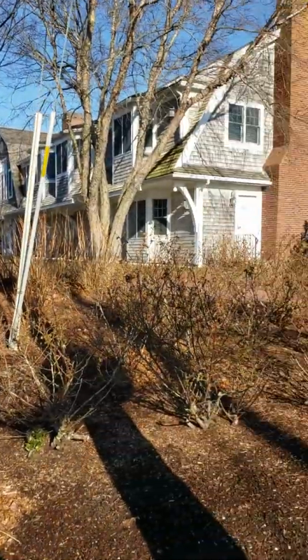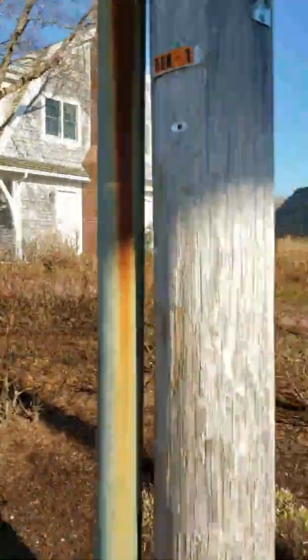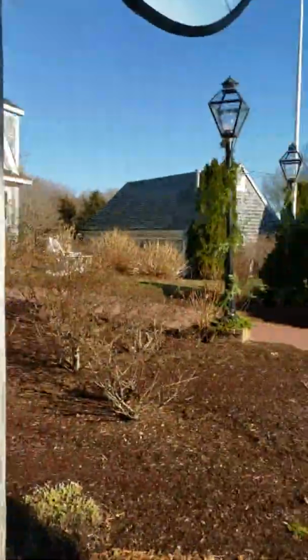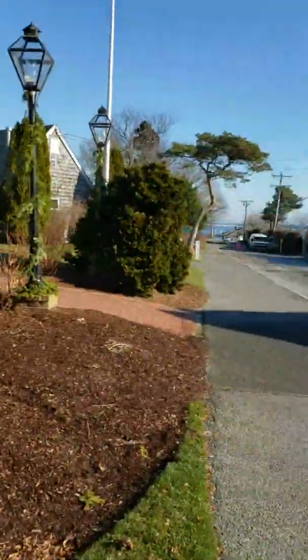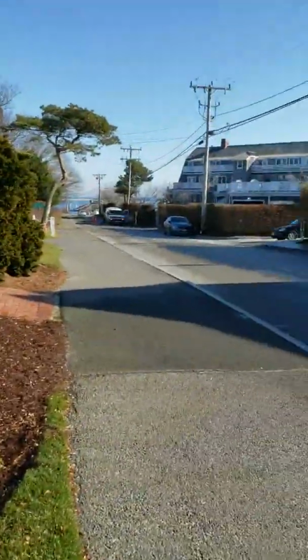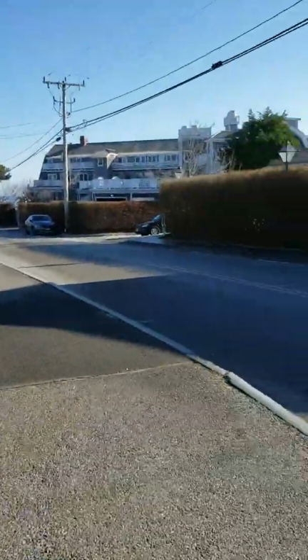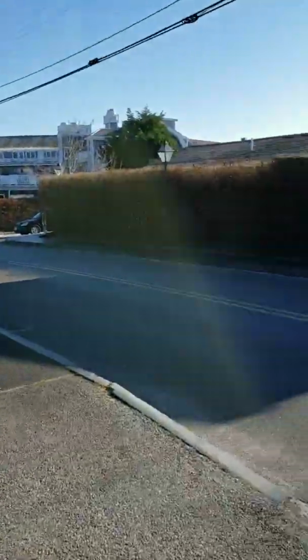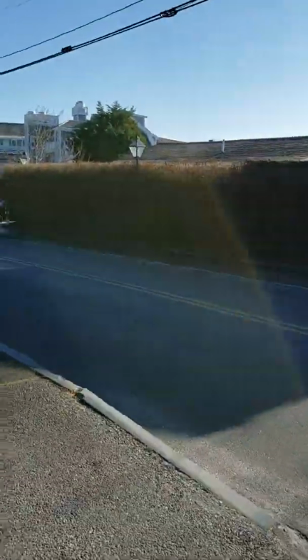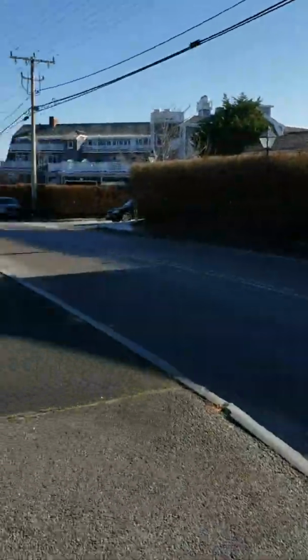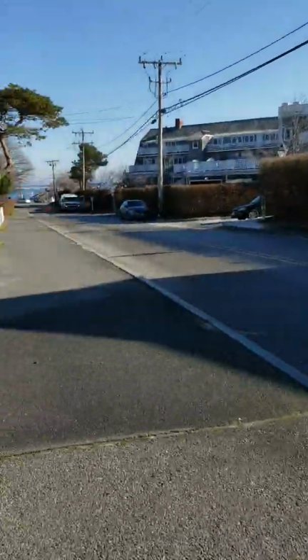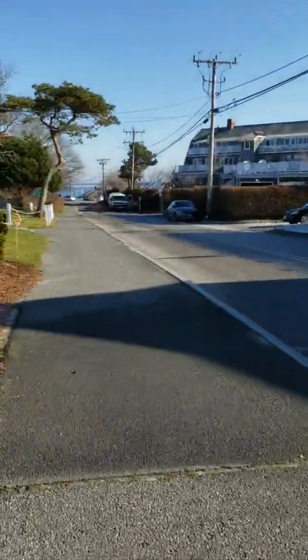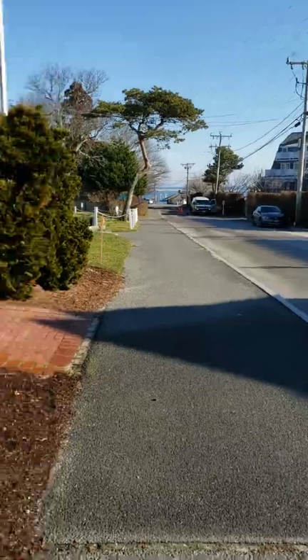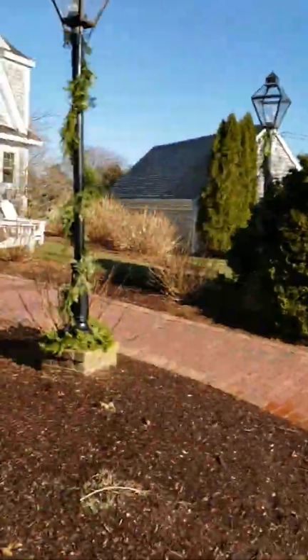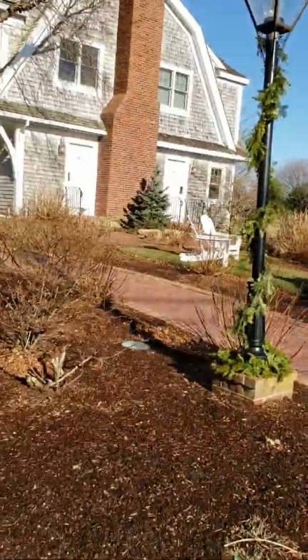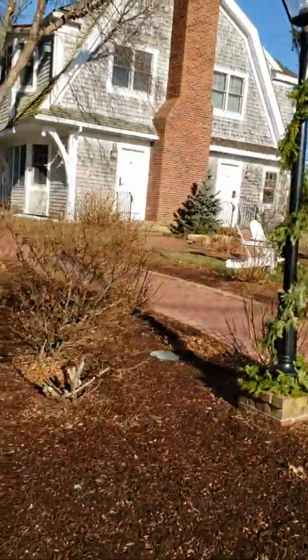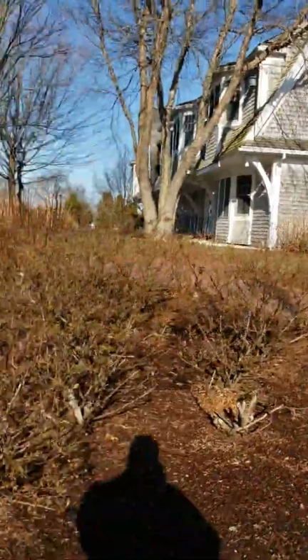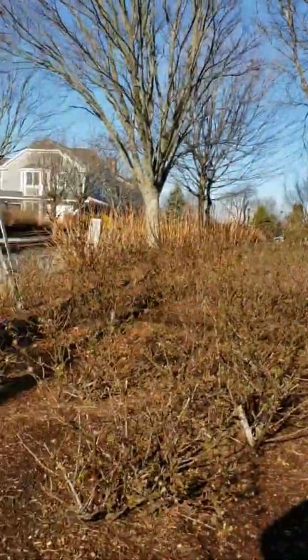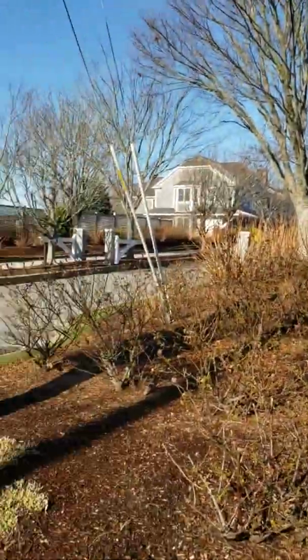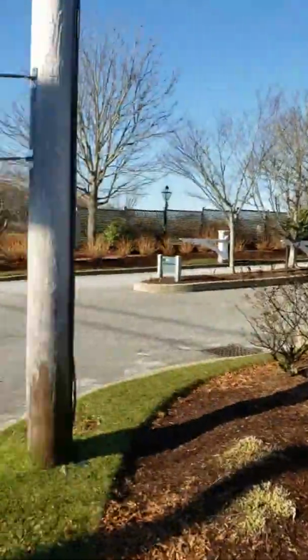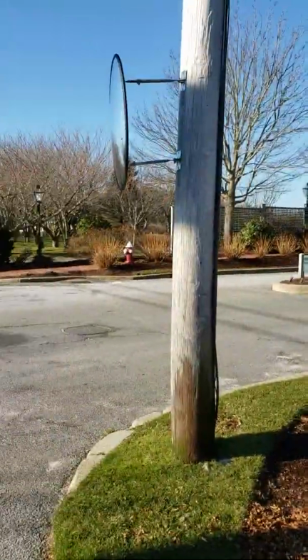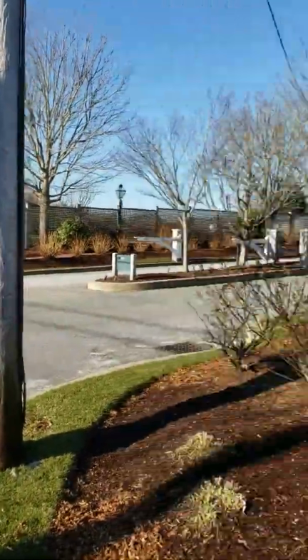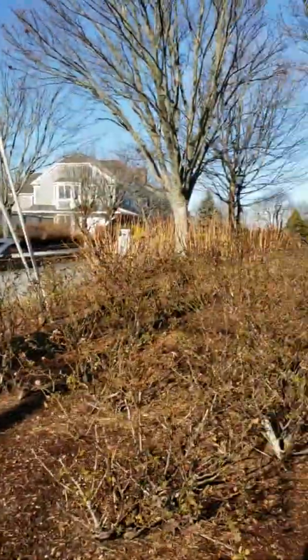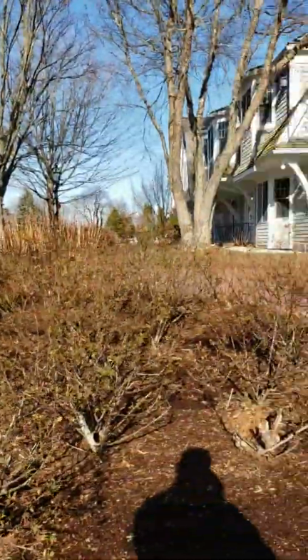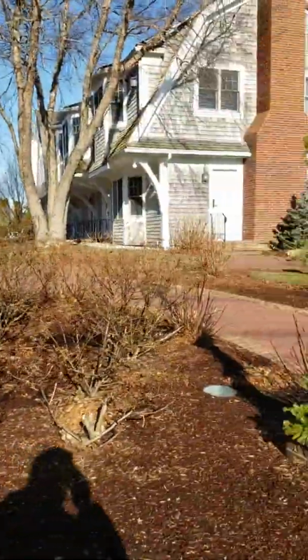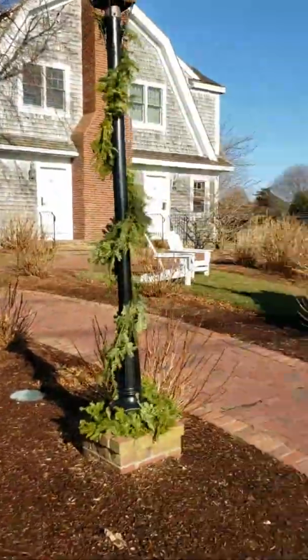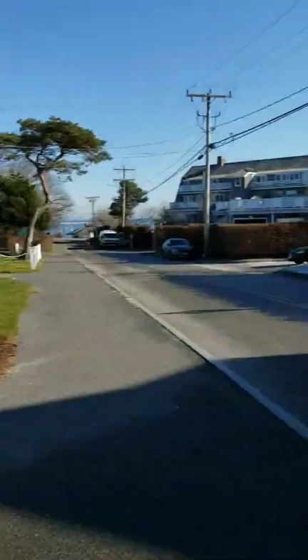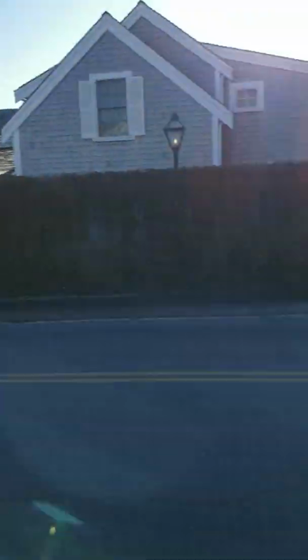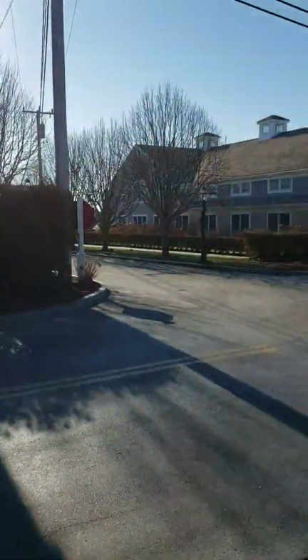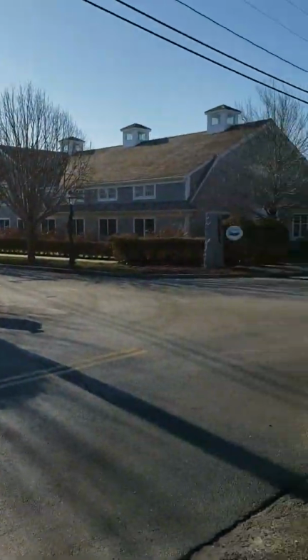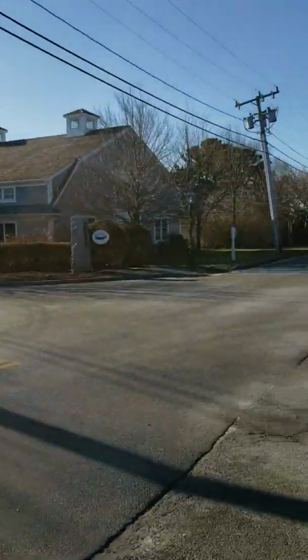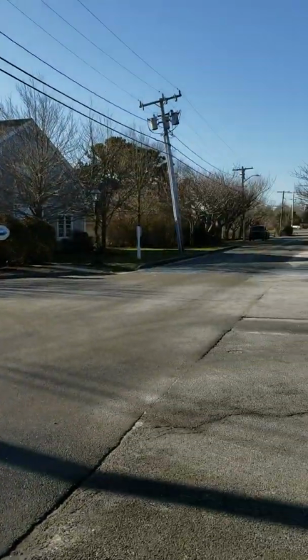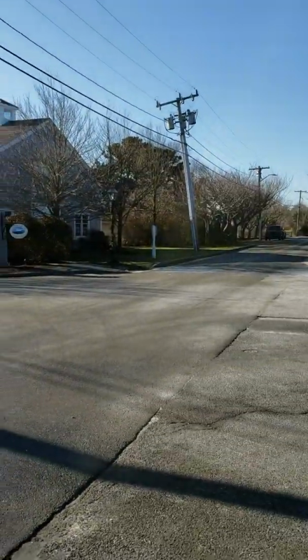I'm staying at the Chatham Bars Inn again this year, and I'm coming in the back way. These are the separate little cottages all in the back, and they're scattered up and down the back roads along here. You can see all of these outbuildings.